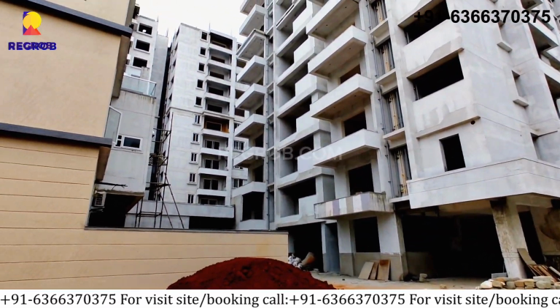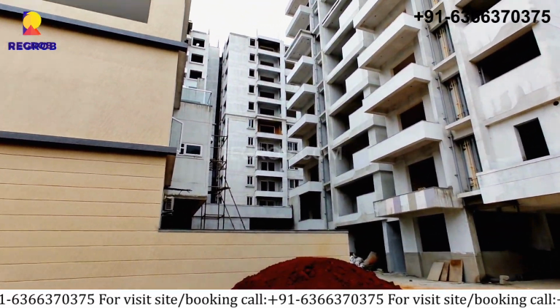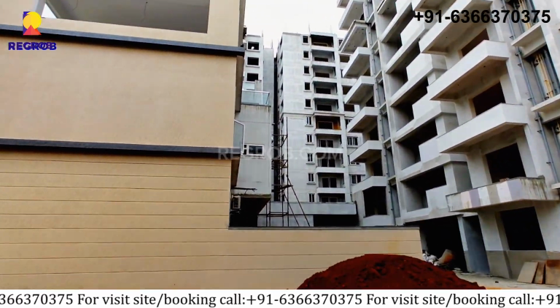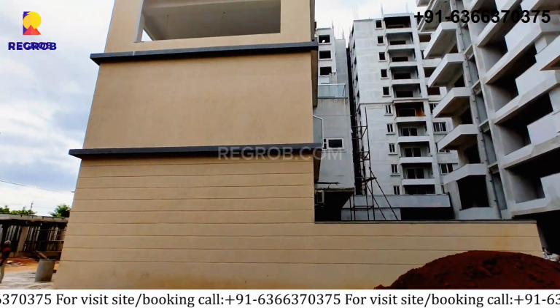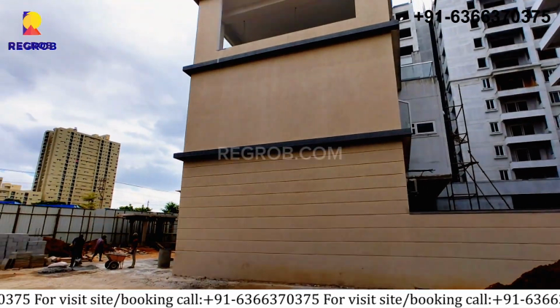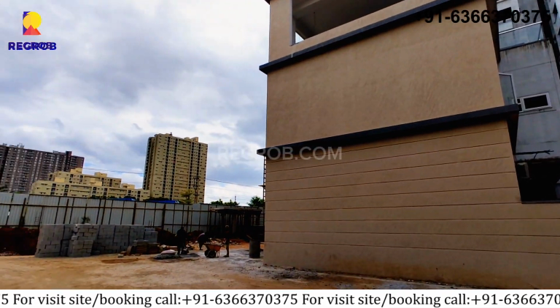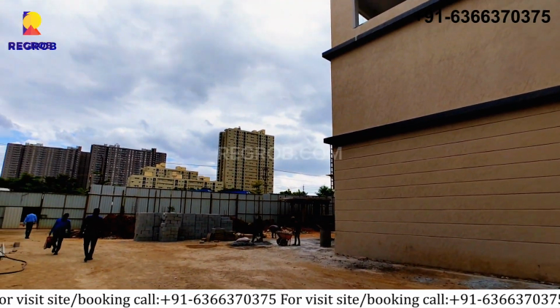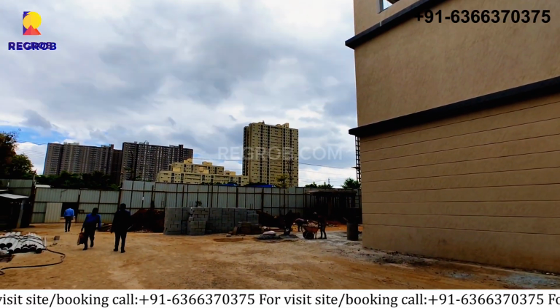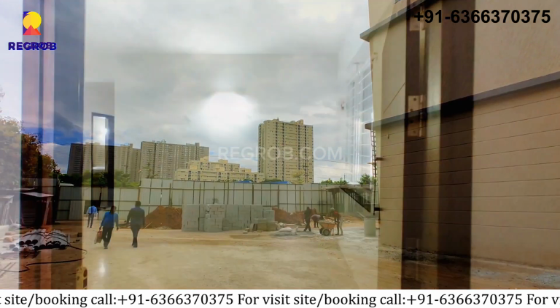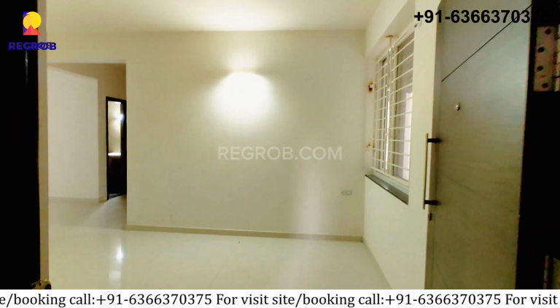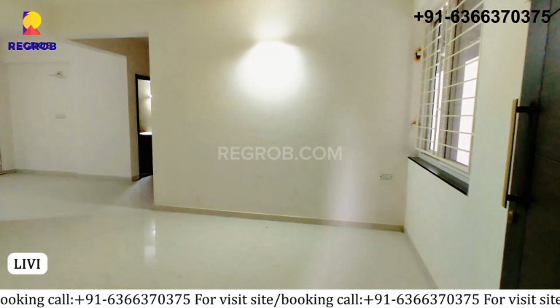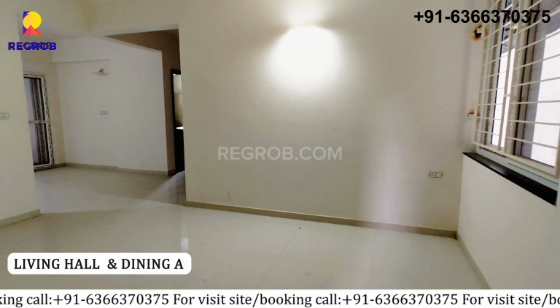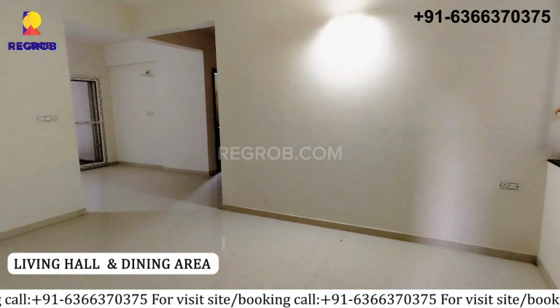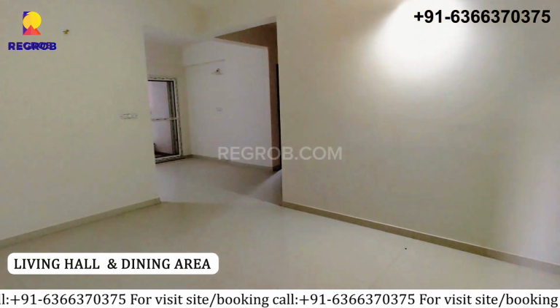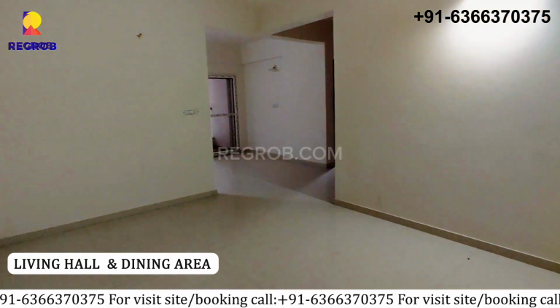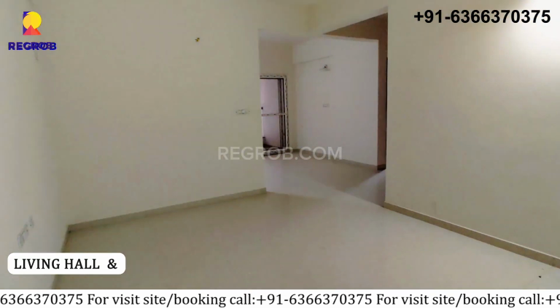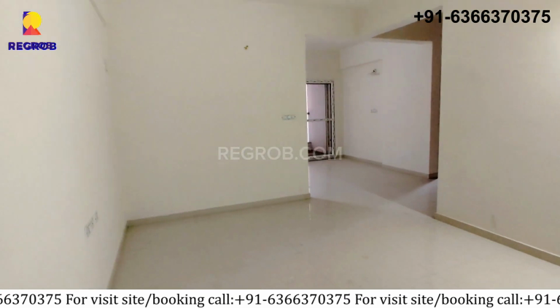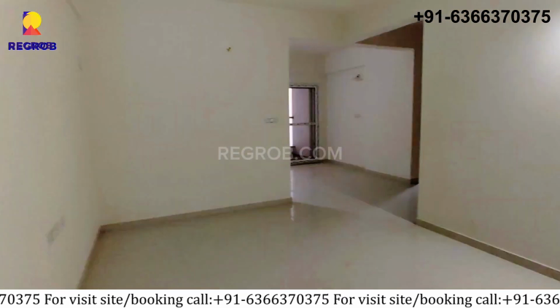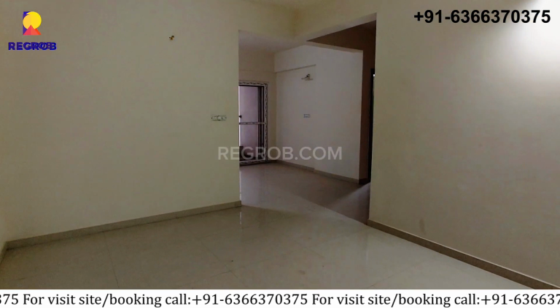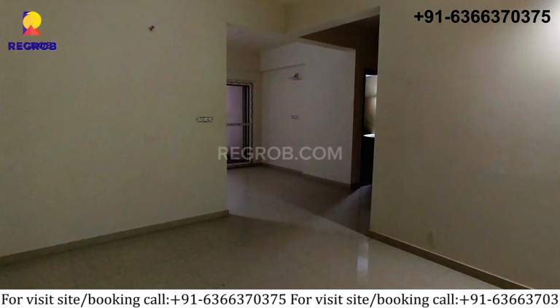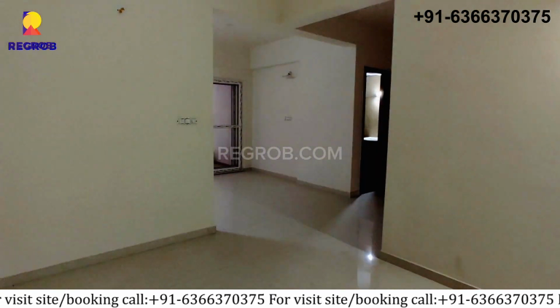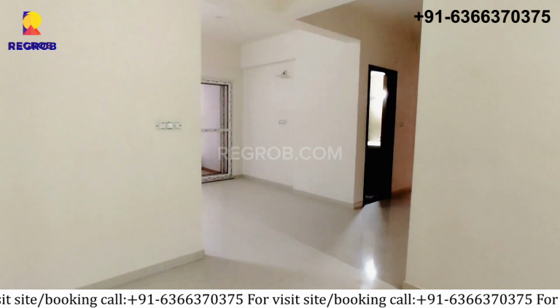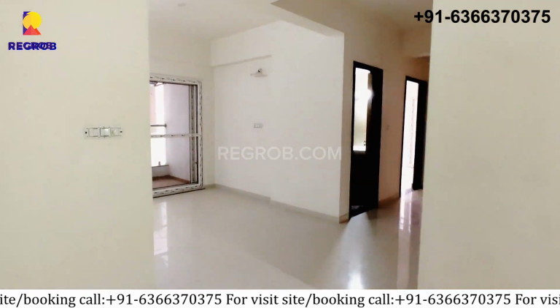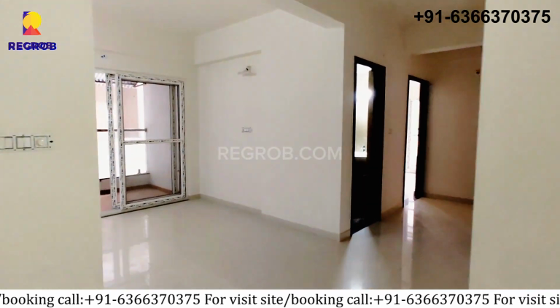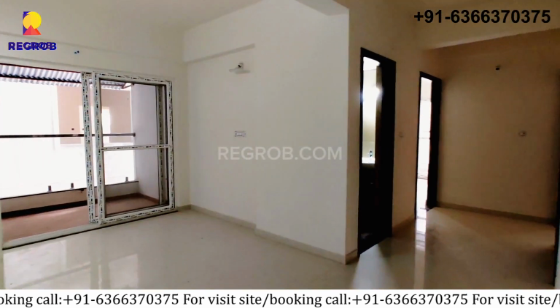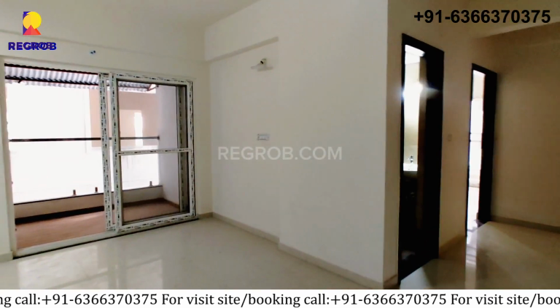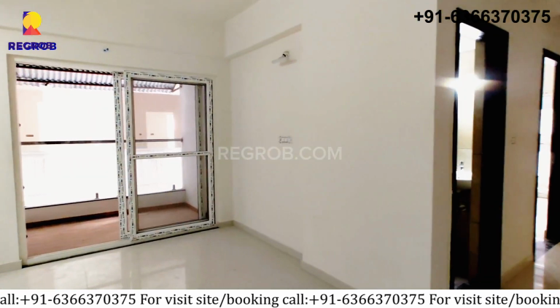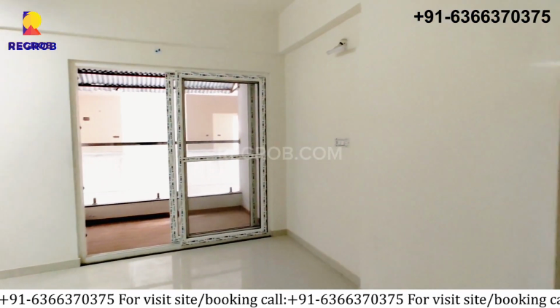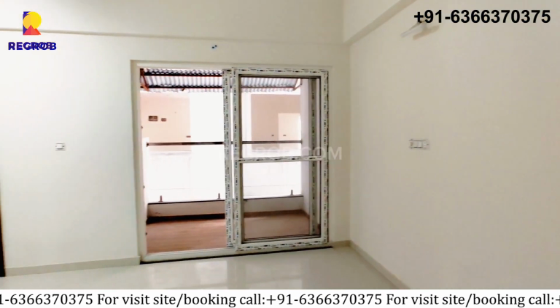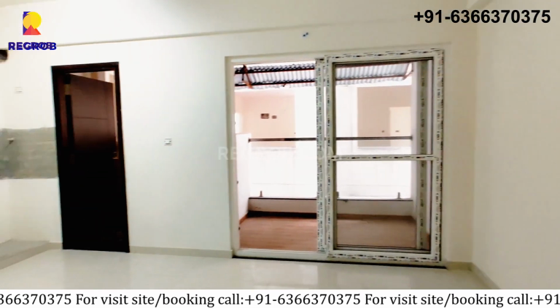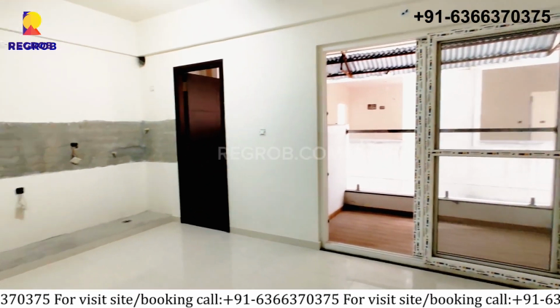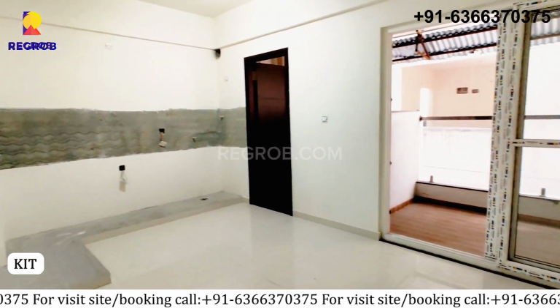Now let's take the tour of the 3BHK sample apartment. As we entered, here is the living hall and dining area with the balcony view. It's big and cozy, perfect for family gathering and fun enjoyment where you can have meals together.